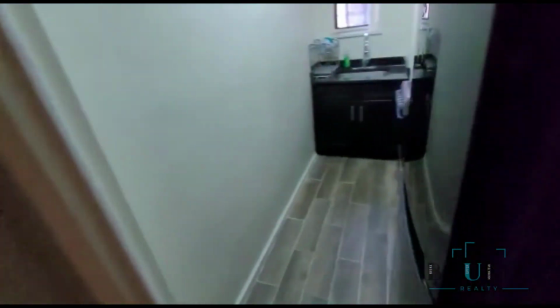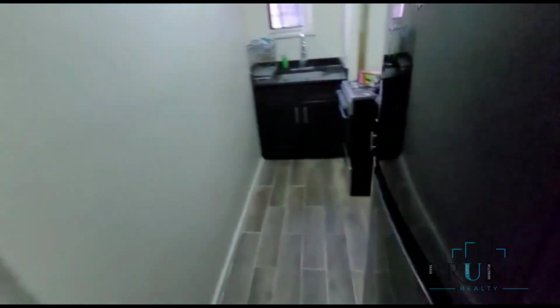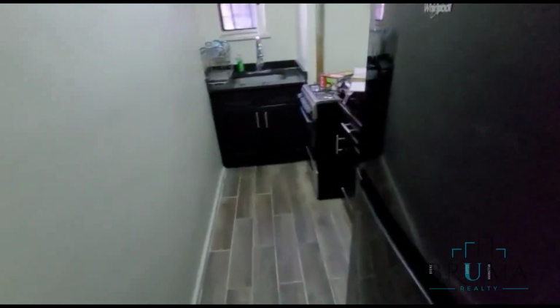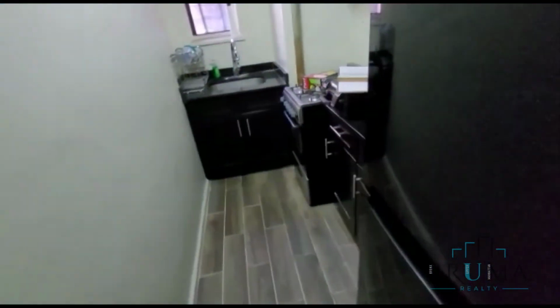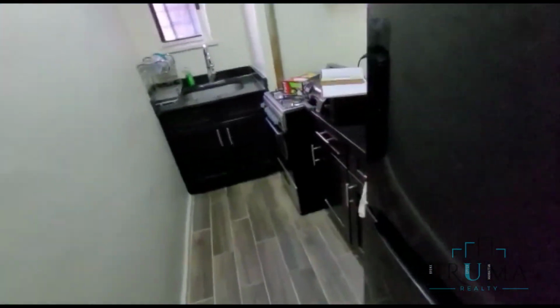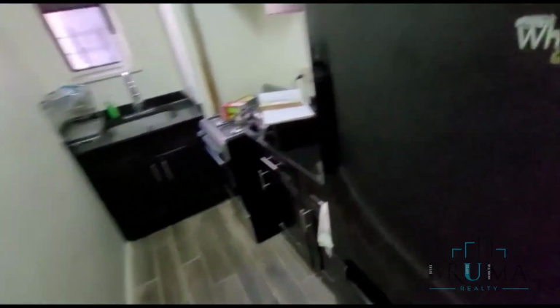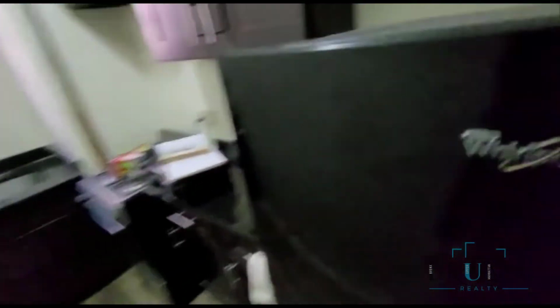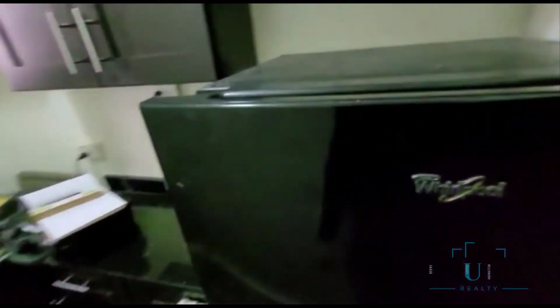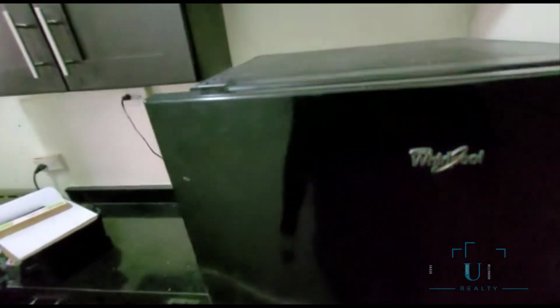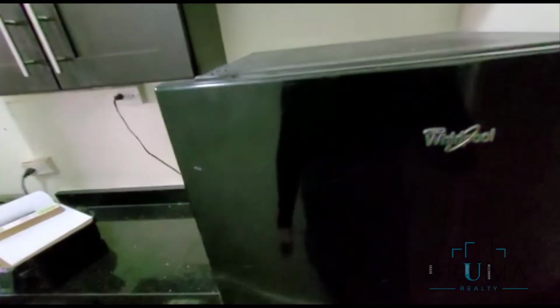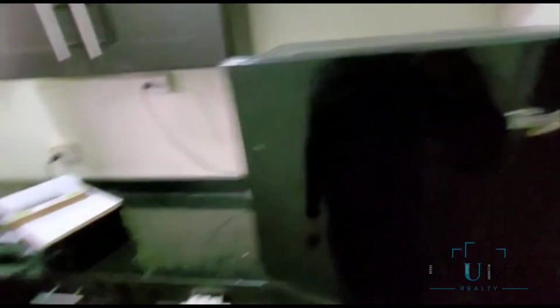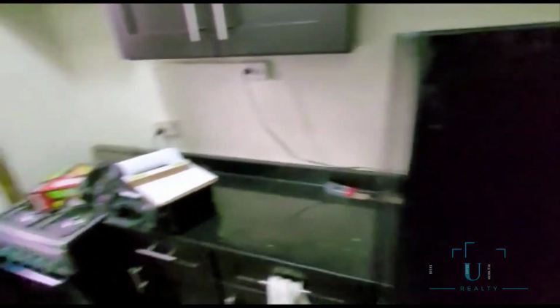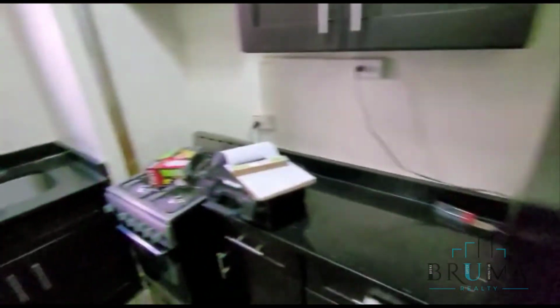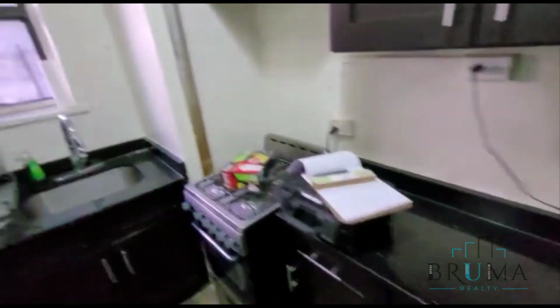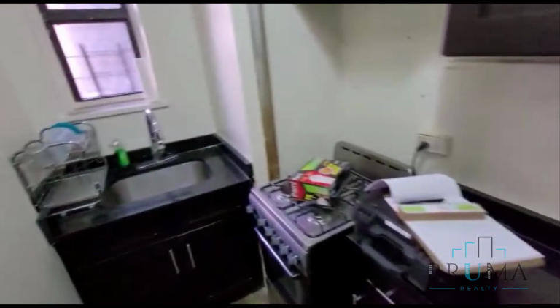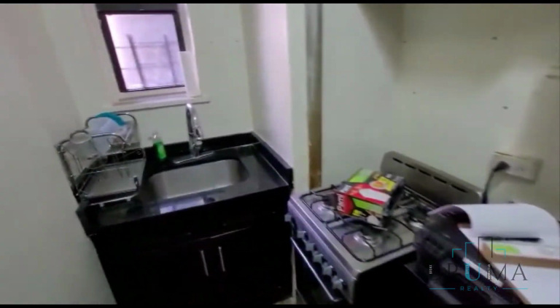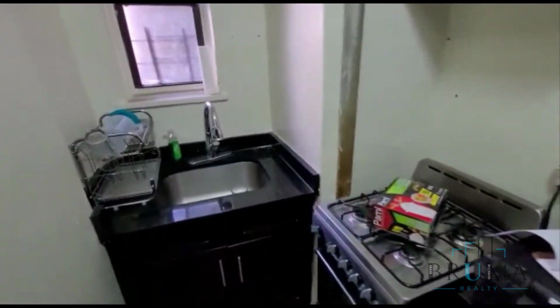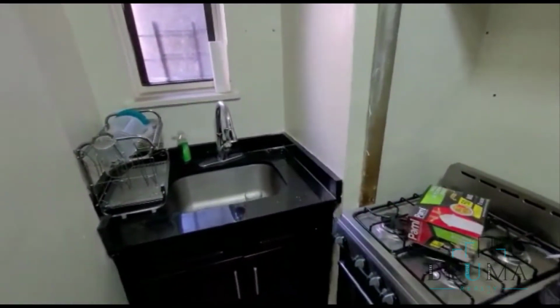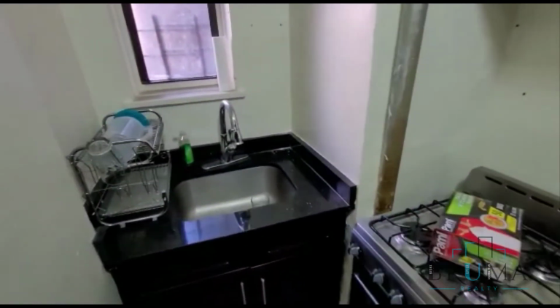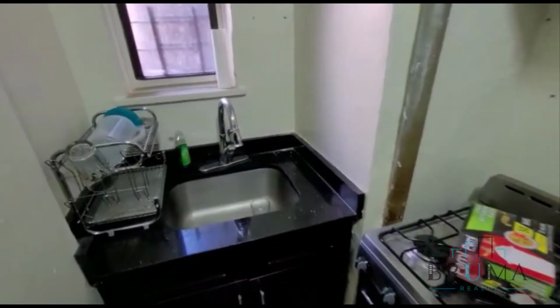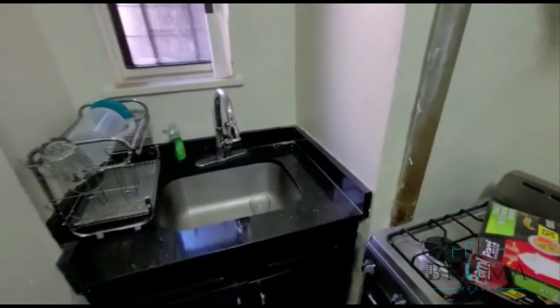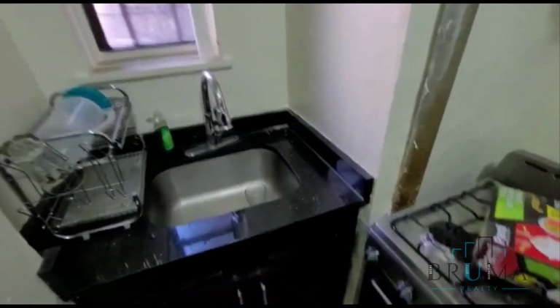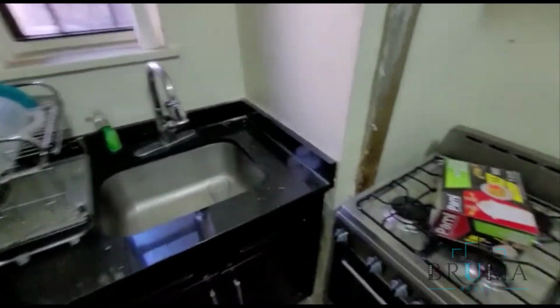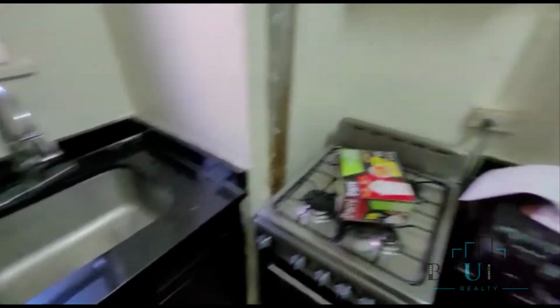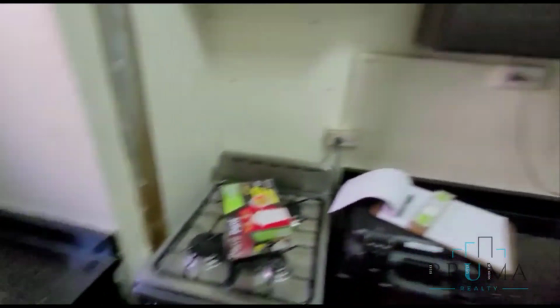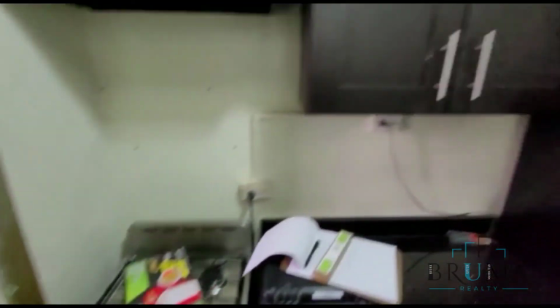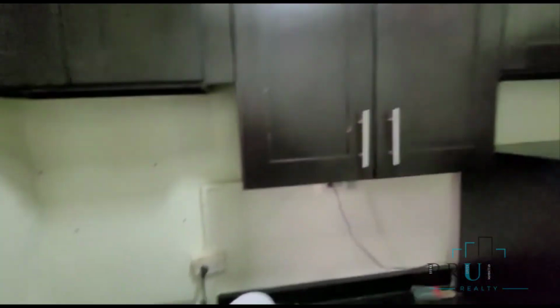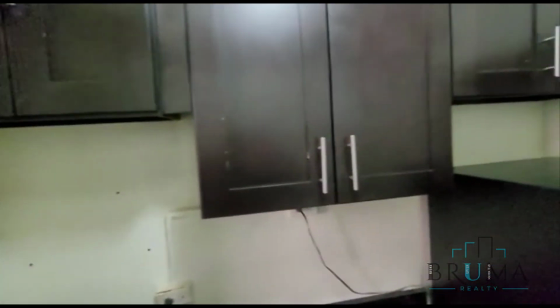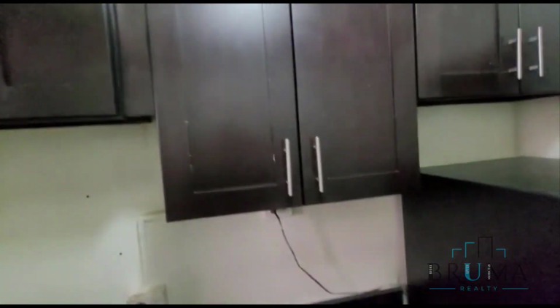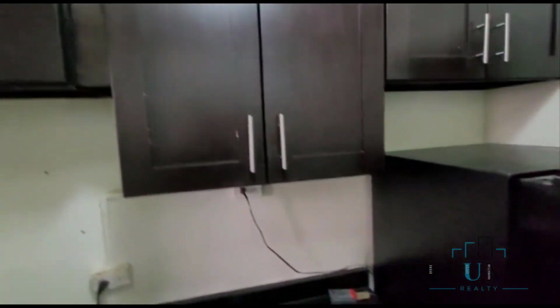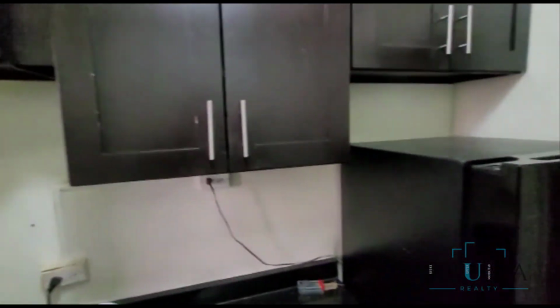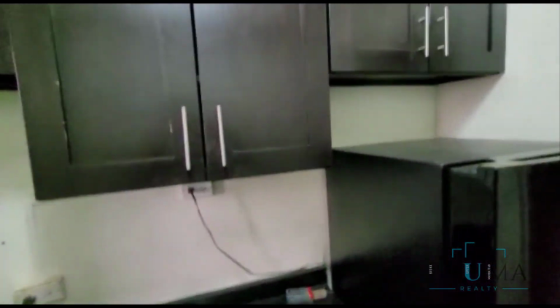Over here we have the kitchen. Nice appliances and granite countertops. Nice little cabinets.